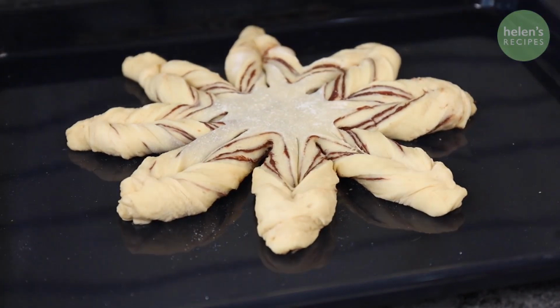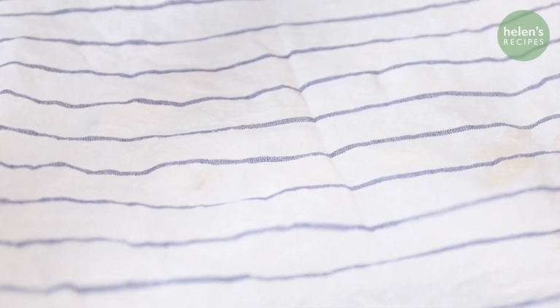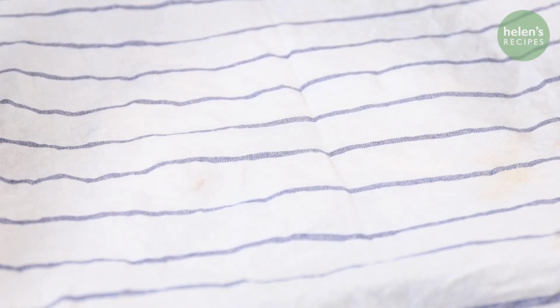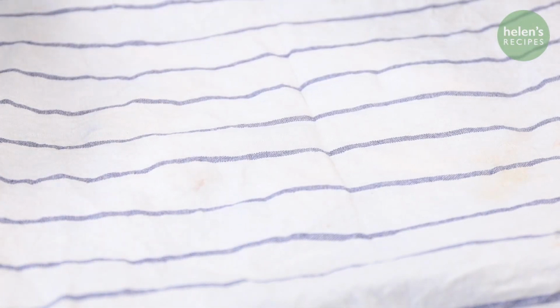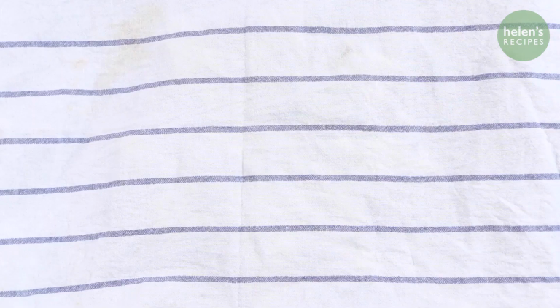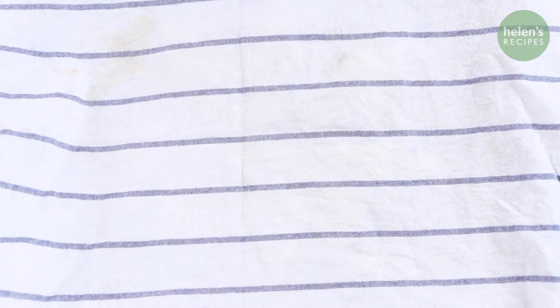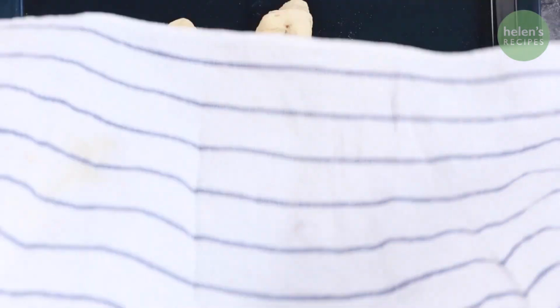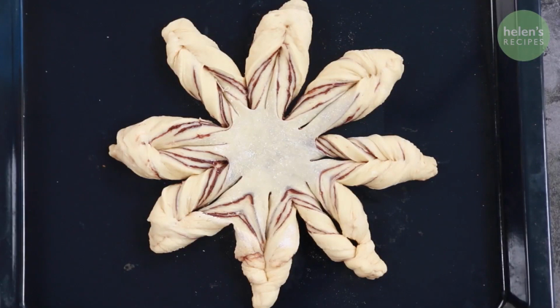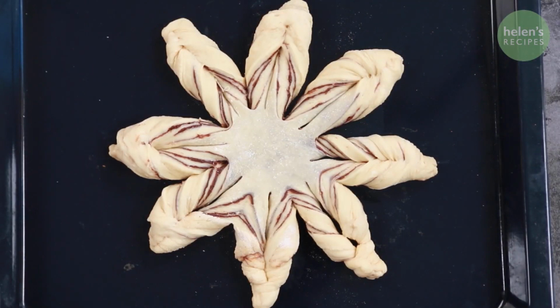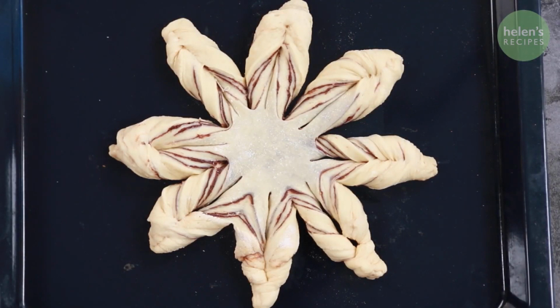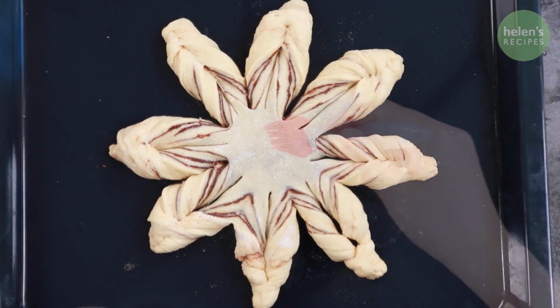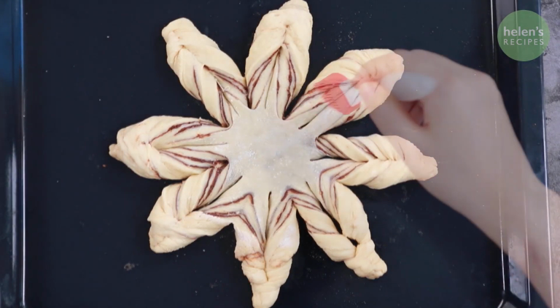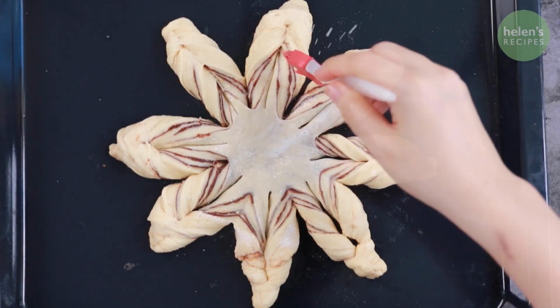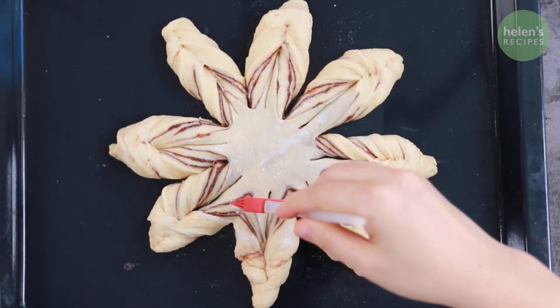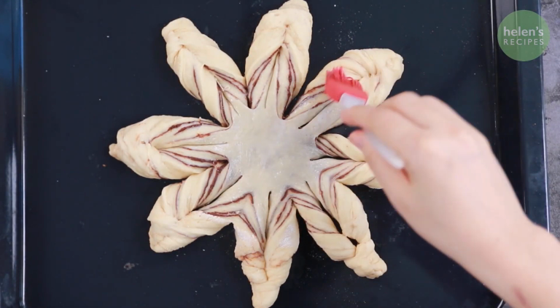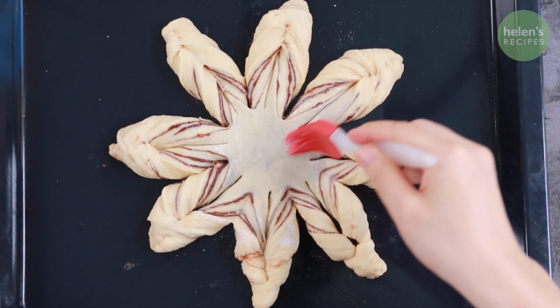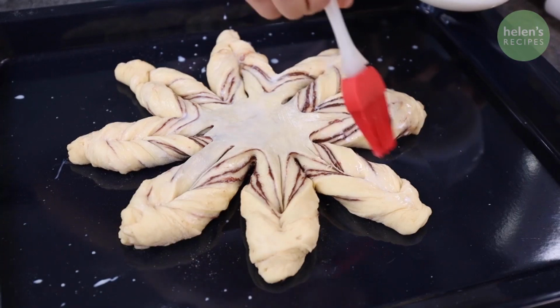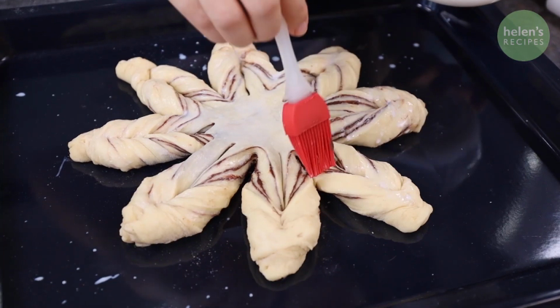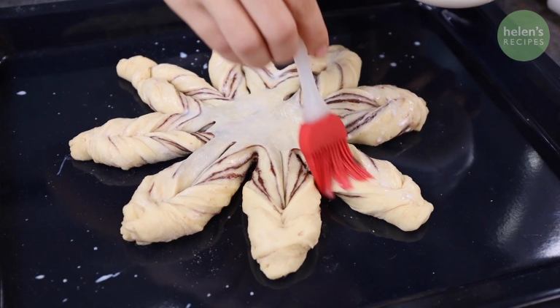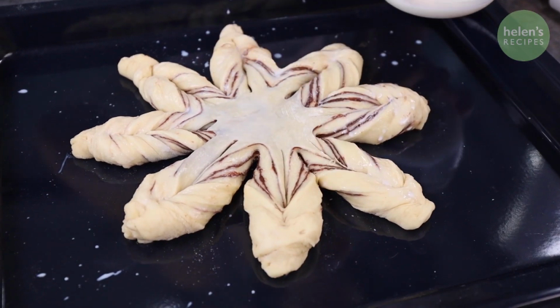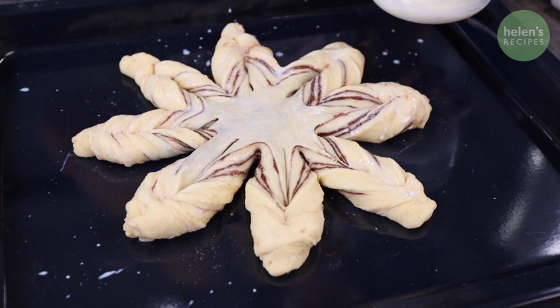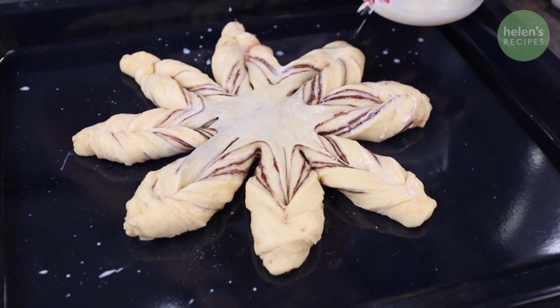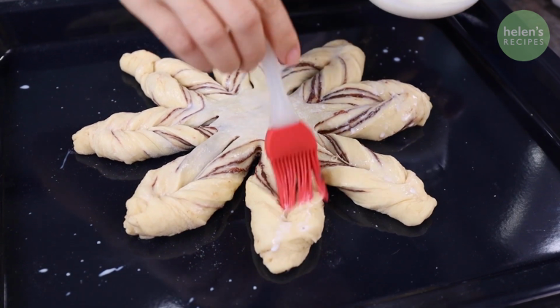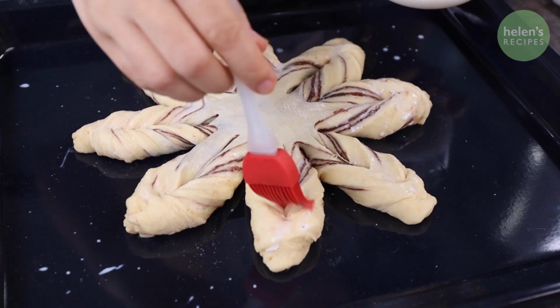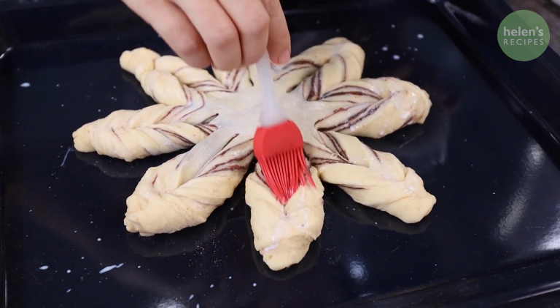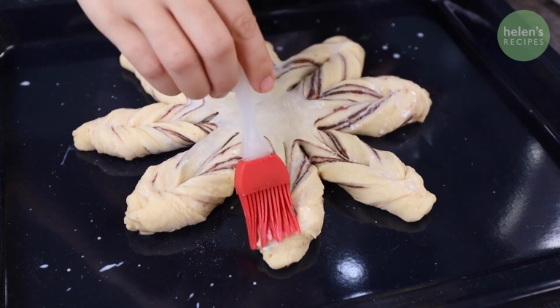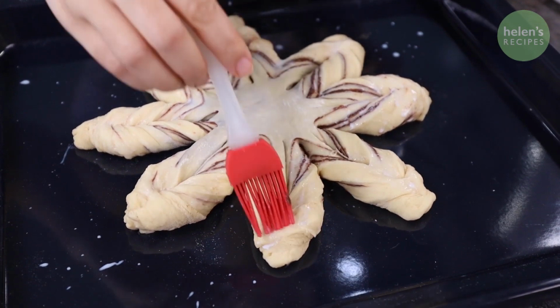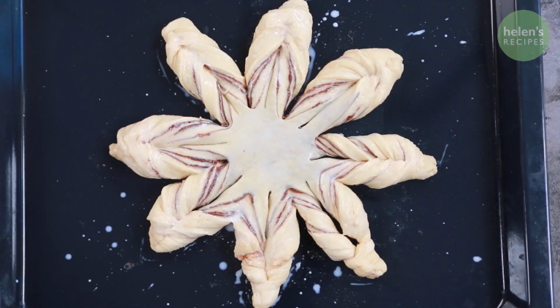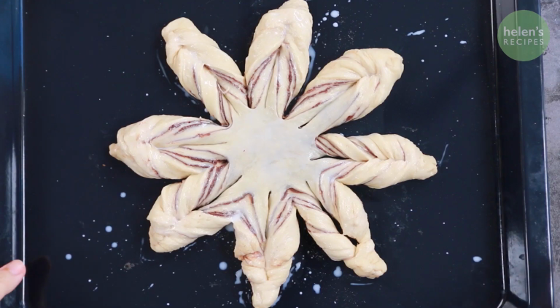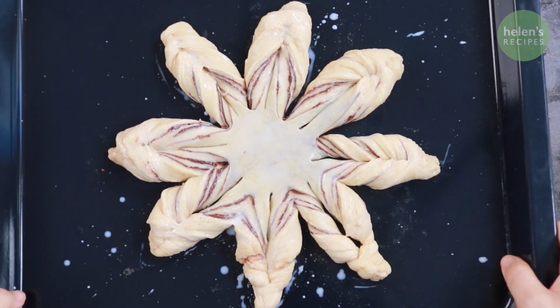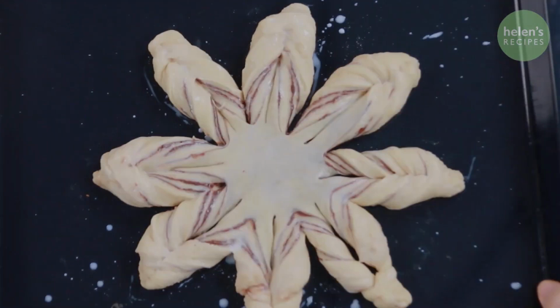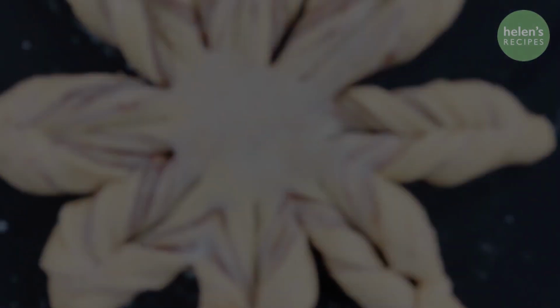Cover the dough and leave to rest for about 20 minutes. Then brush with milk and bake in the preheated oven for 20 minutes at 170 degrees Celsius or 350 degrees Fahrenheit.